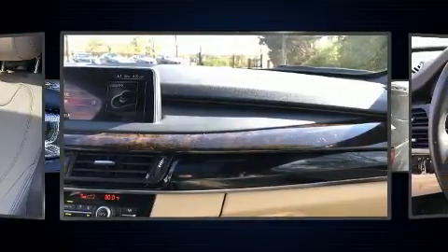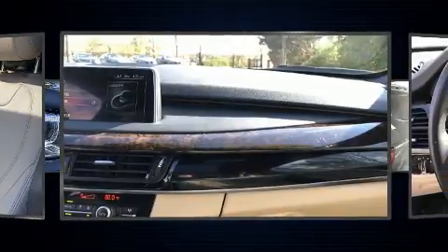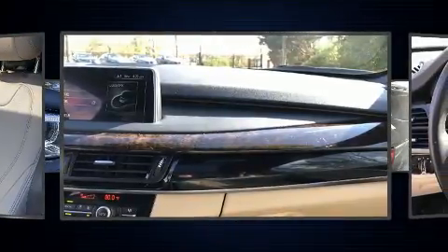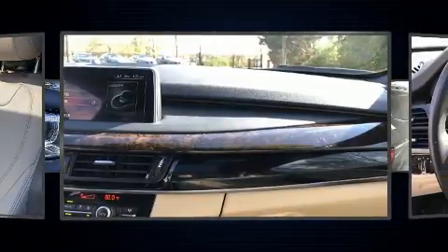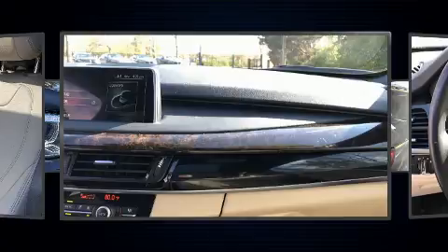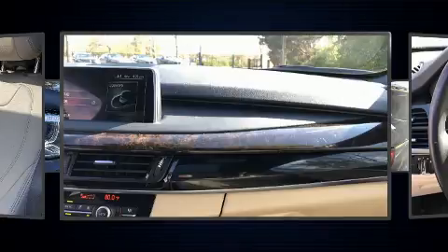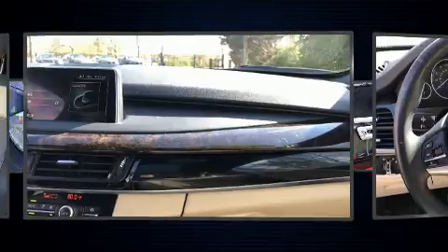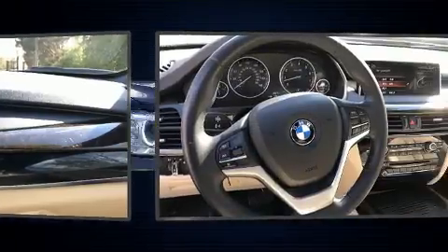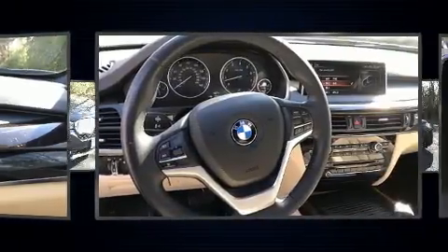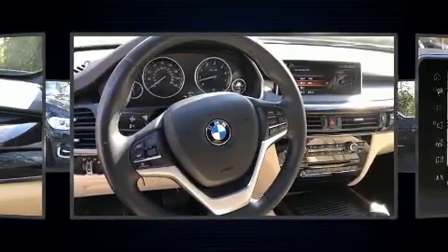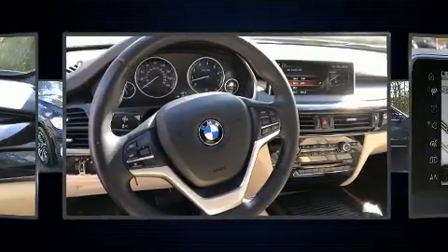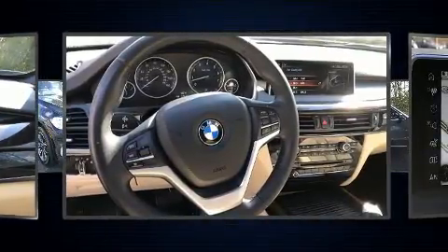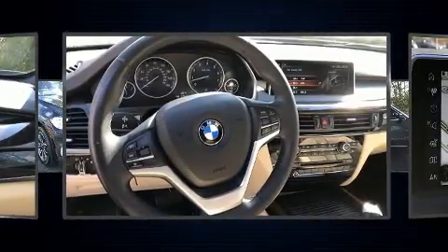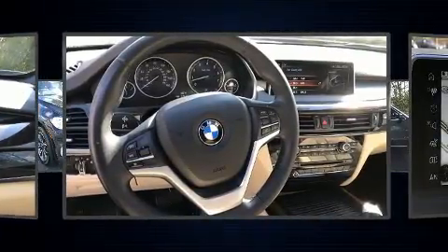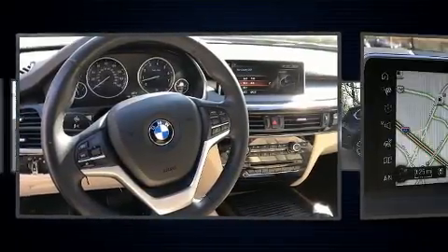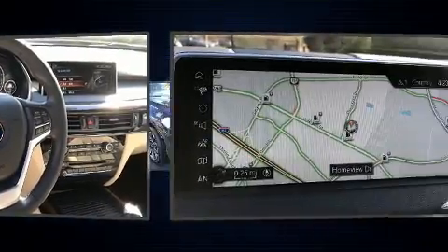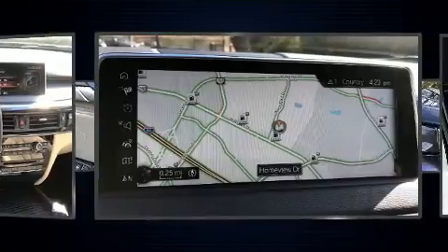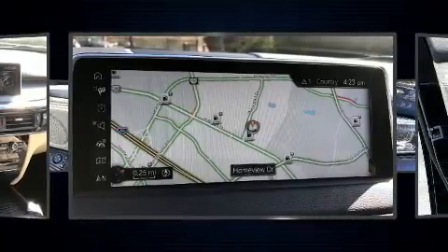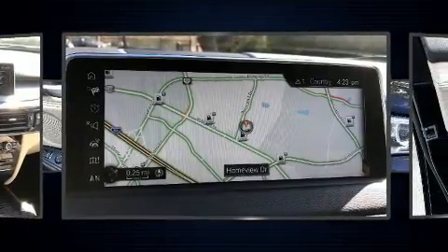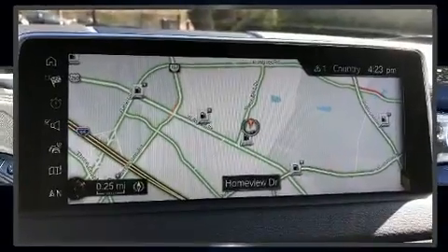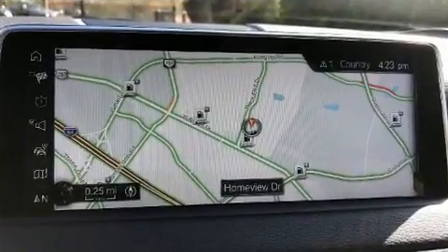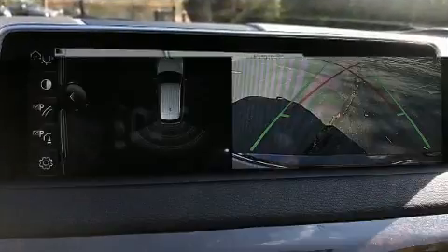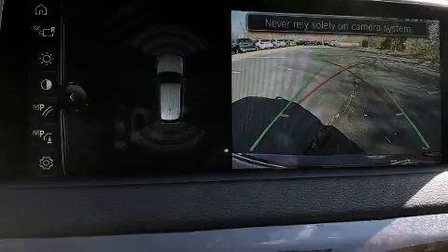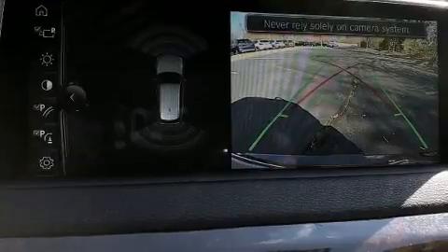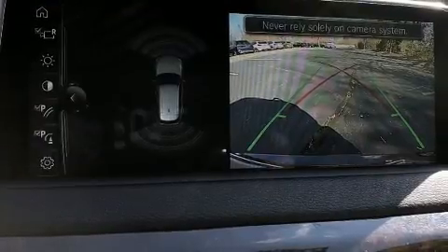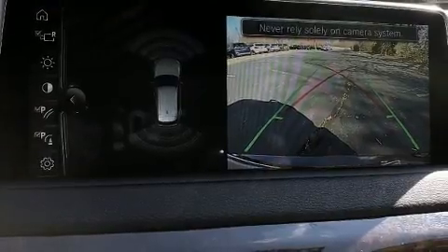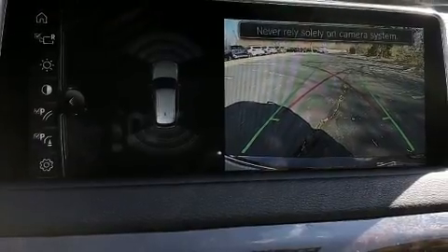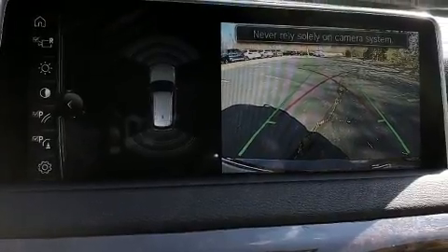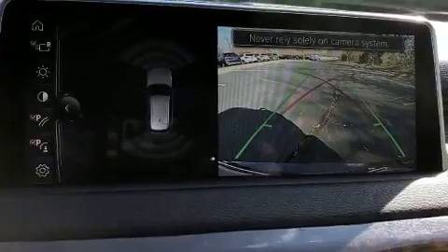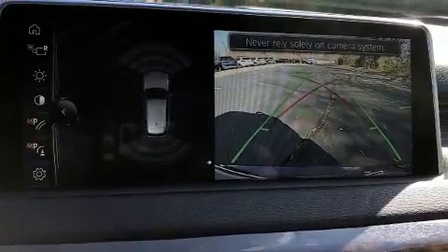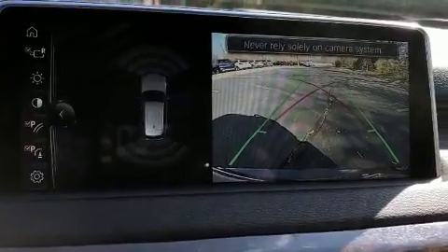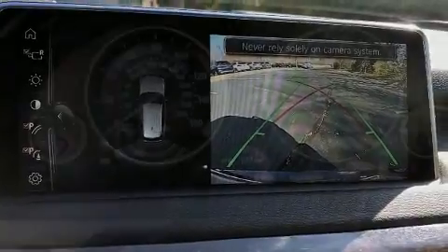BMW prioritized comfort and style by including a built-in garage door transmitter, remote keyless entry, and seat memory. Rear passengers enjoy the seat heating functionality, keeping them warm during the winter months.